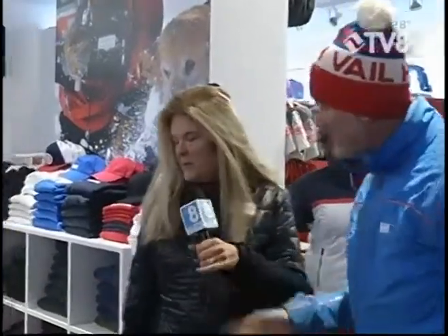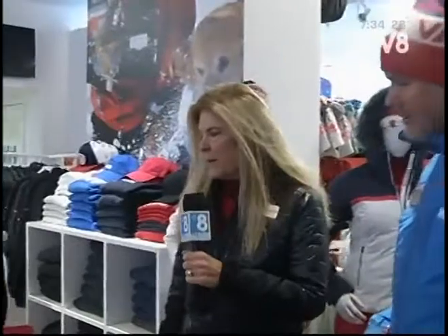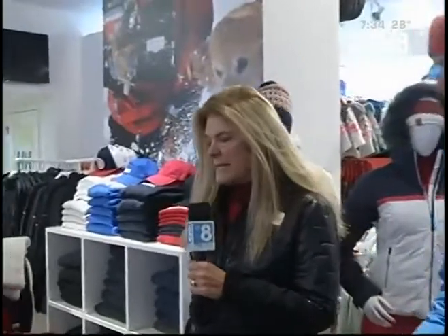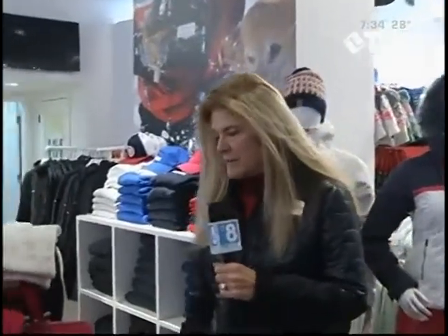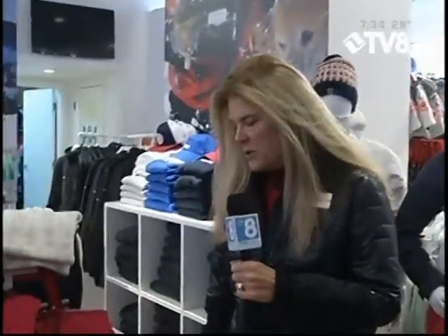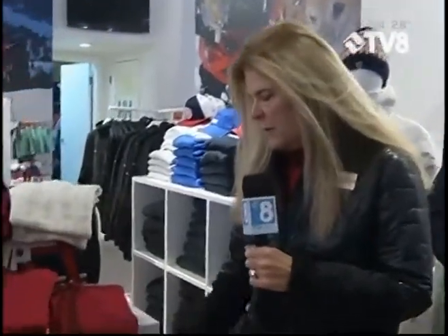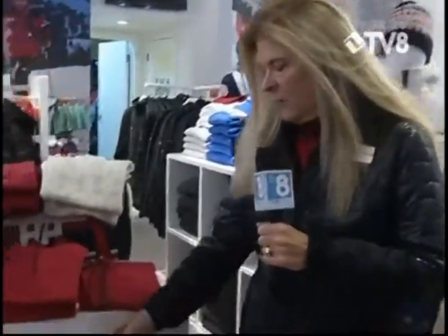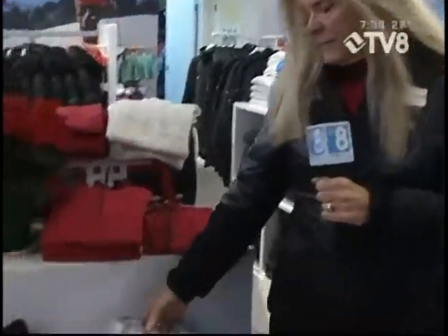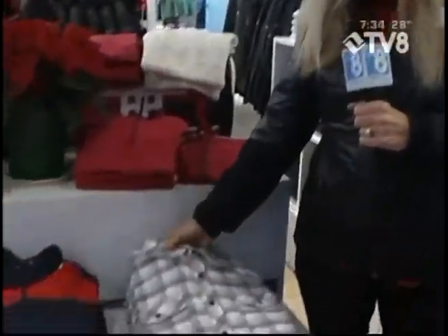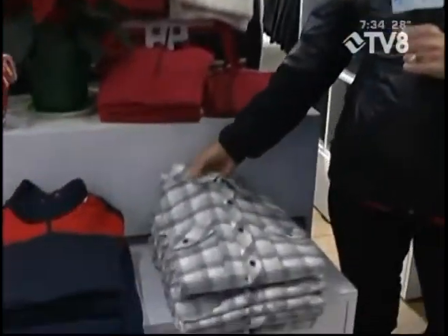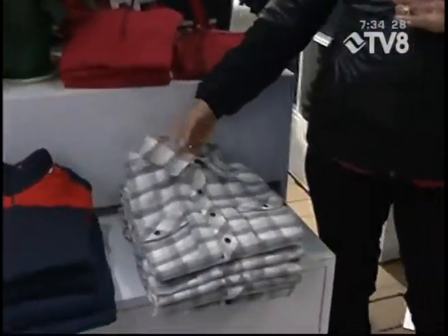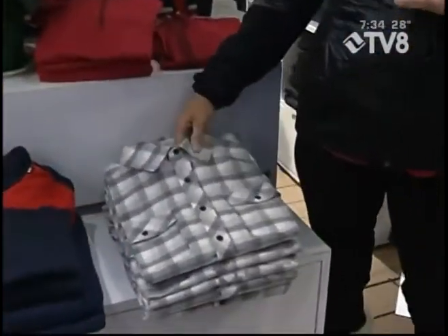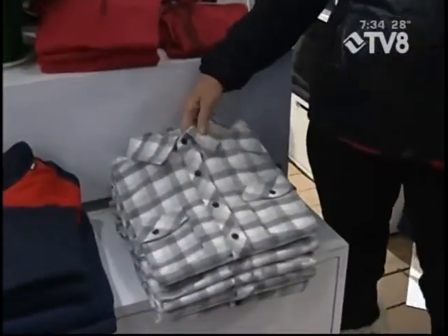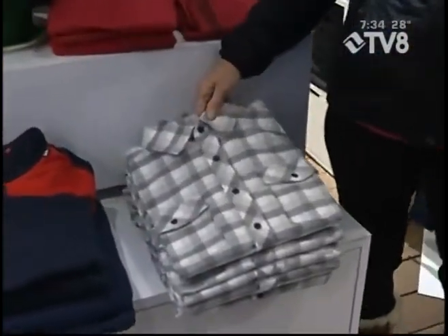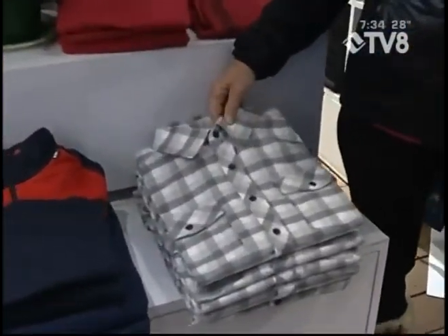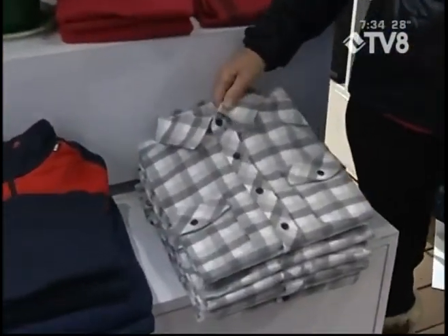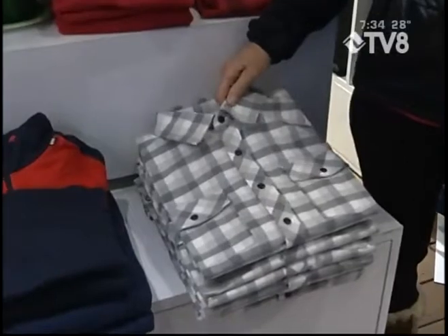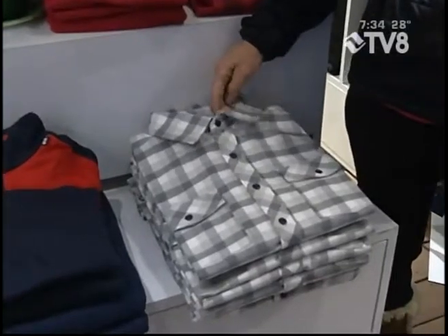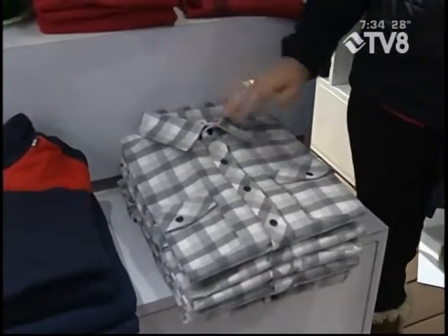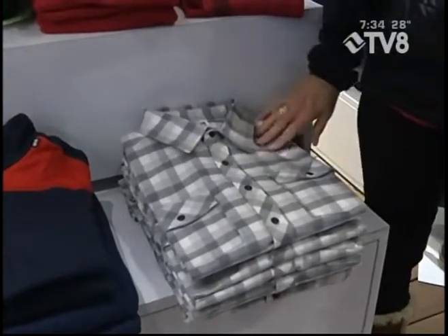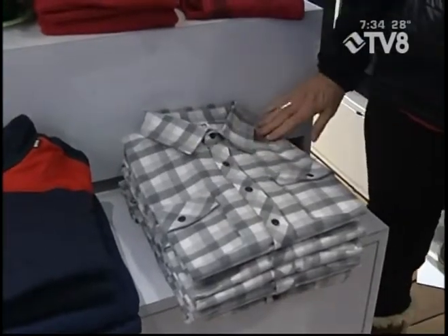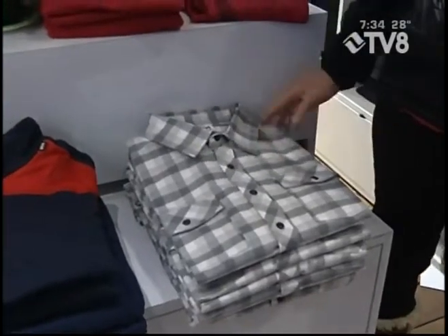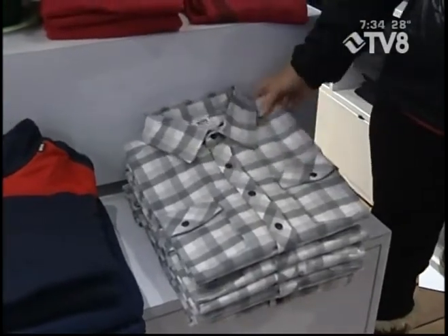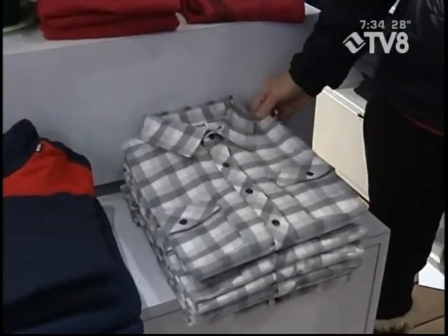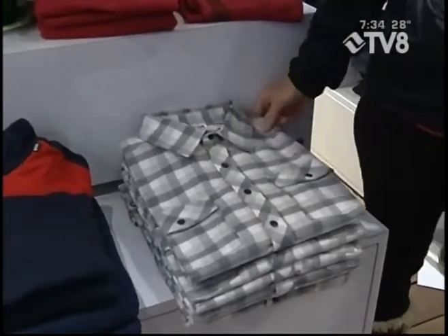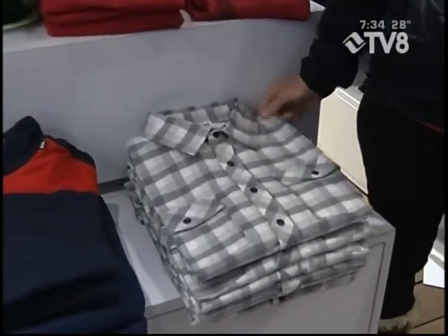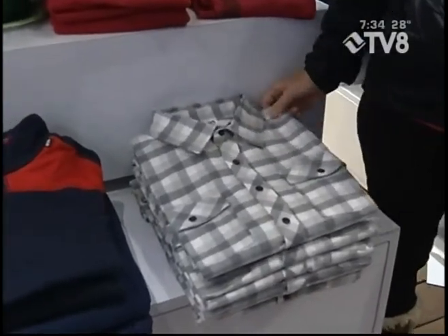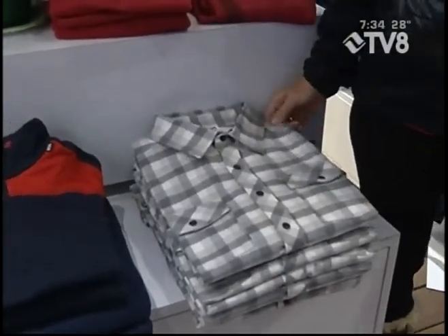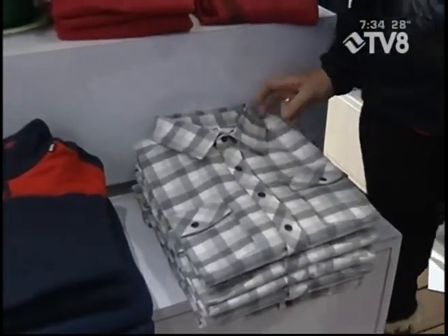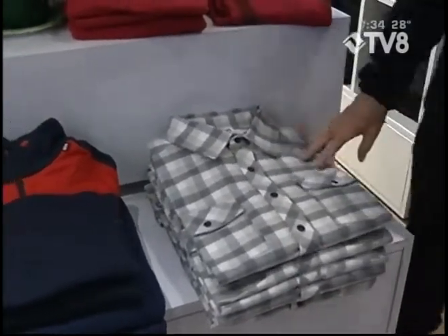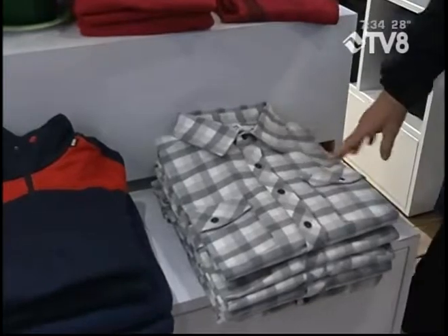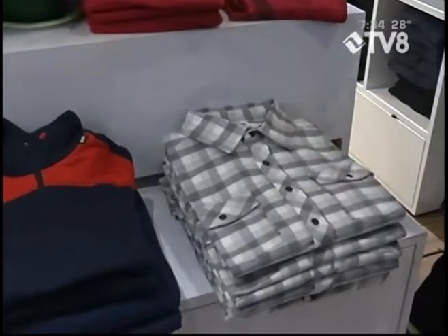So here are a couple of ideas for you. We have some men's shirts that are awesome — these are flannel. This would be great for a last minute Christmas gift. Who wouldn't love it? It also comes in some other colors.